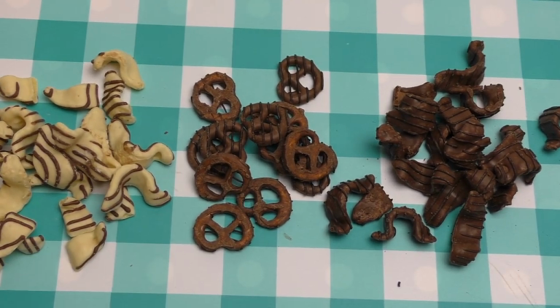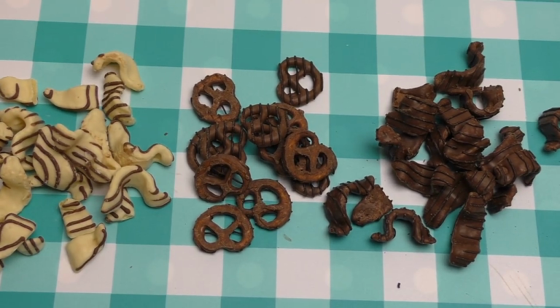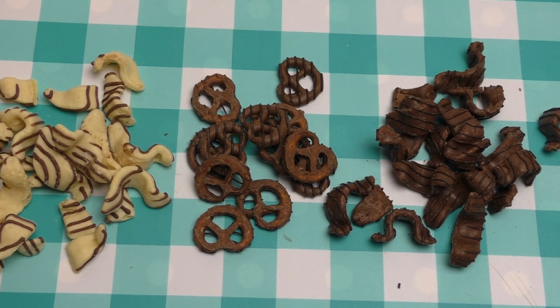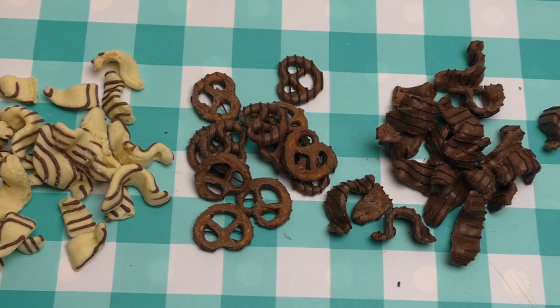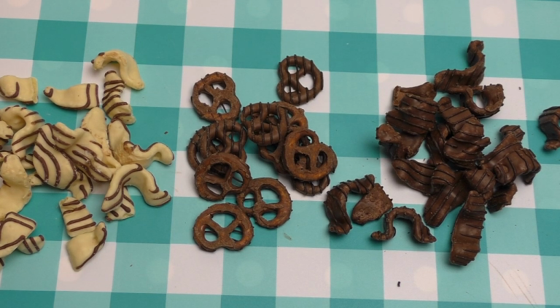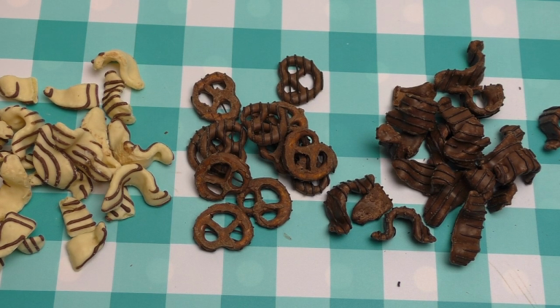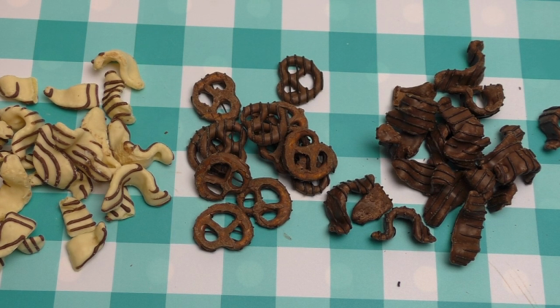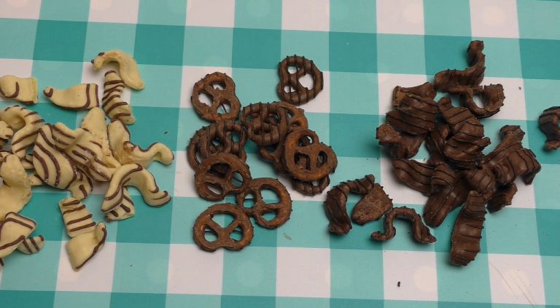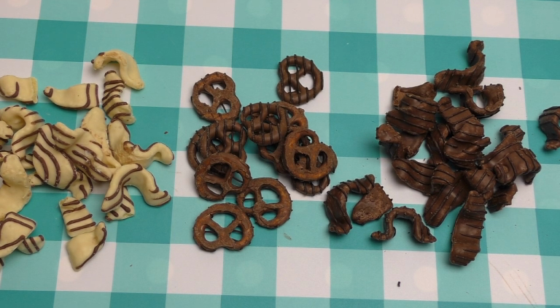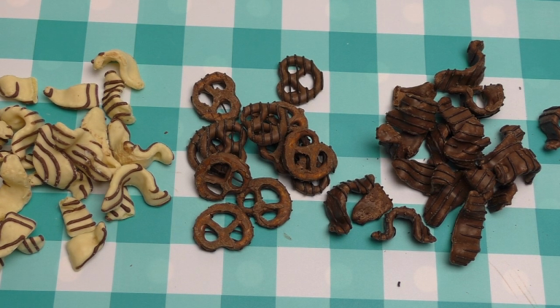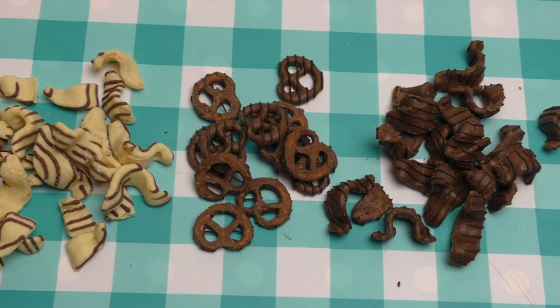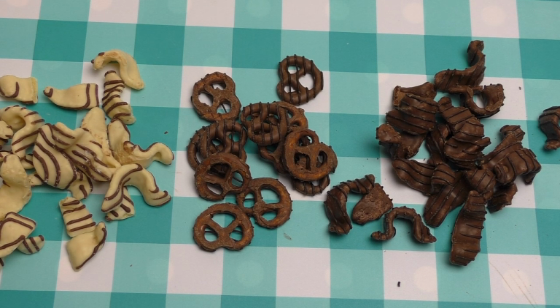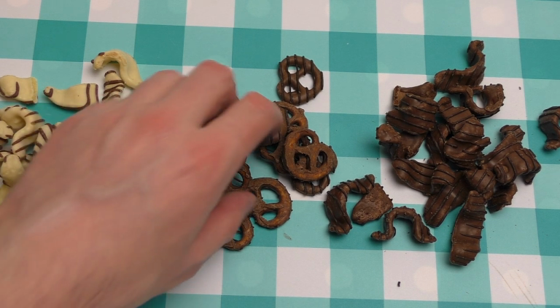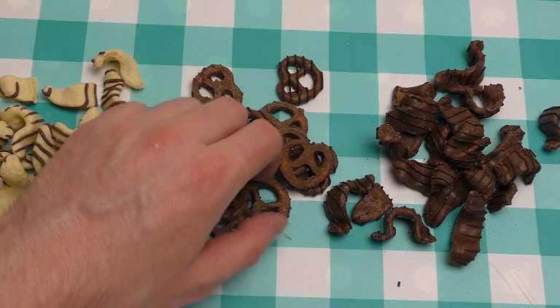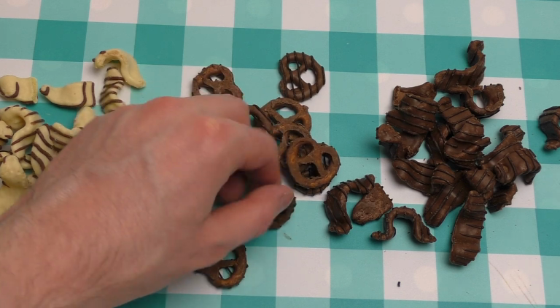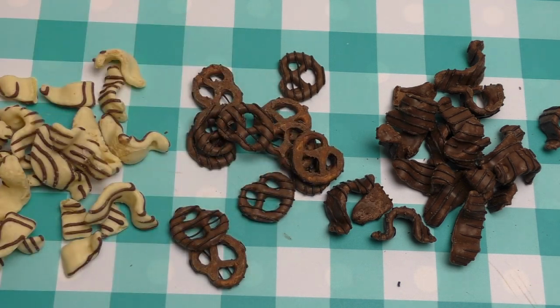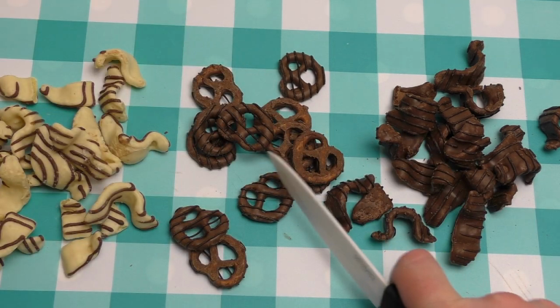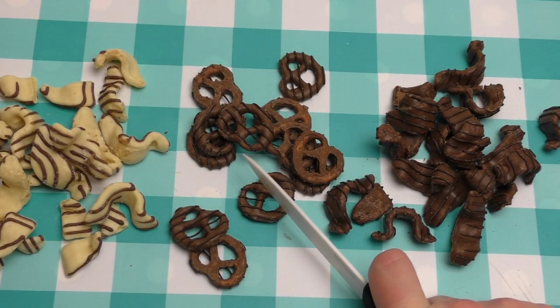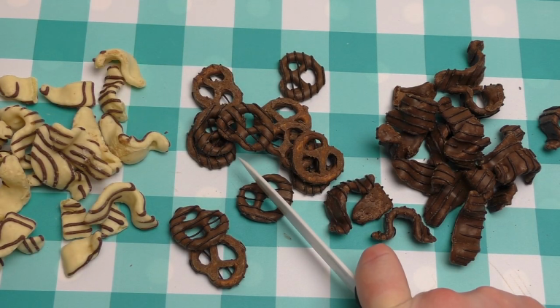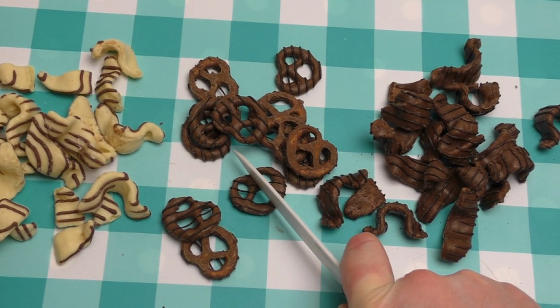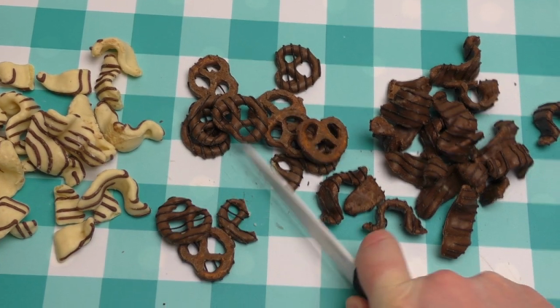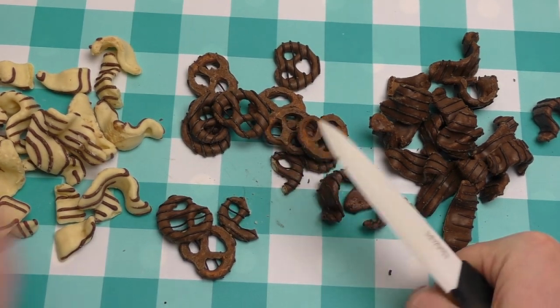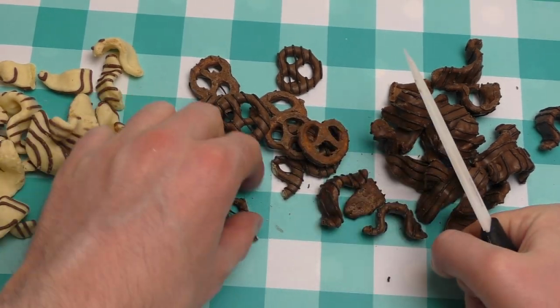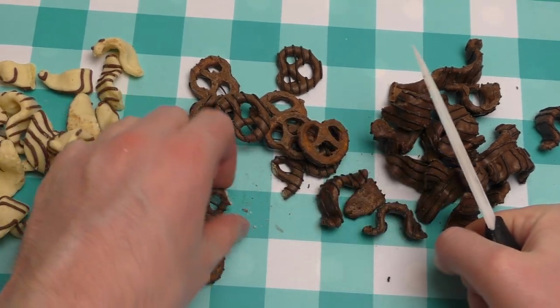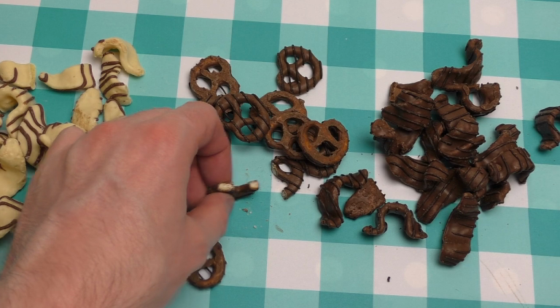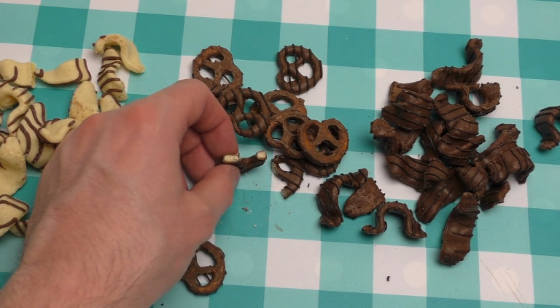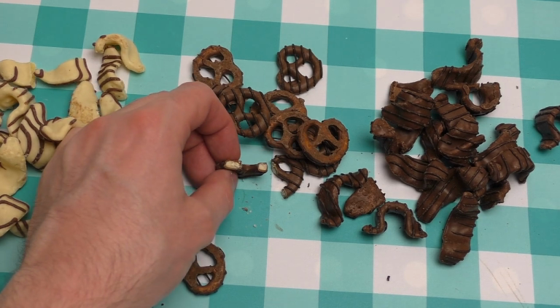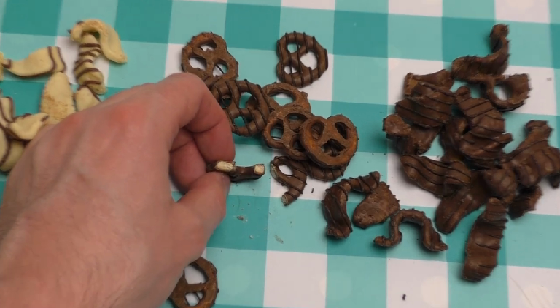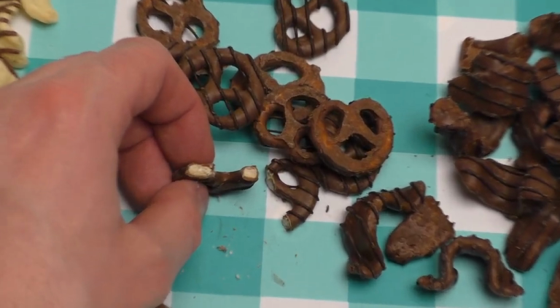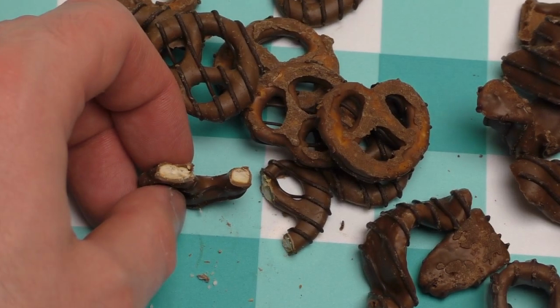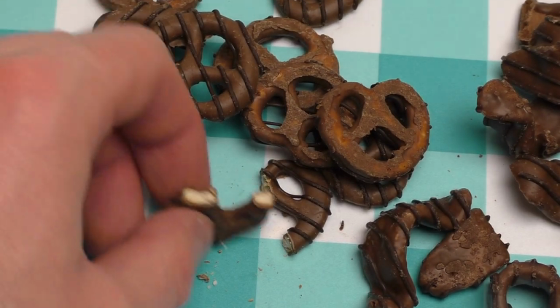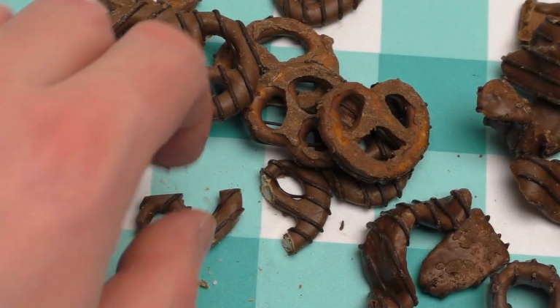We start off with pretzels. Last video everybody missed the cut, so I cut stuff for you — I always cut stuff. As you can see, they are not kidding, it's coated pretzels.